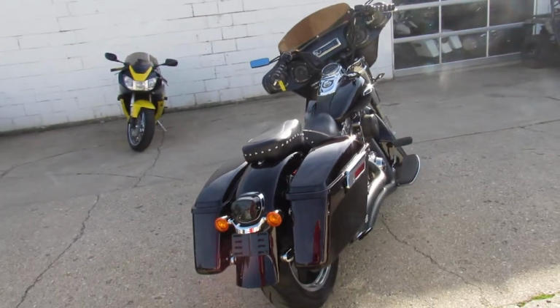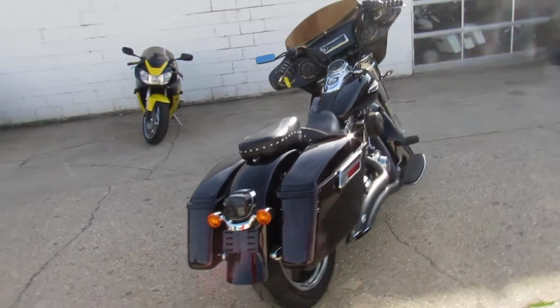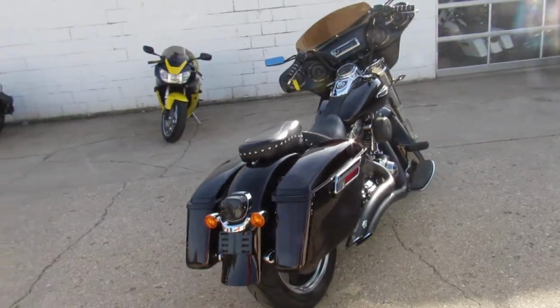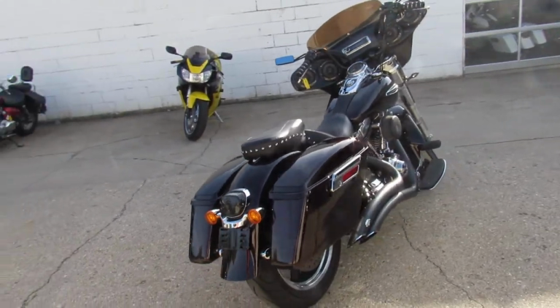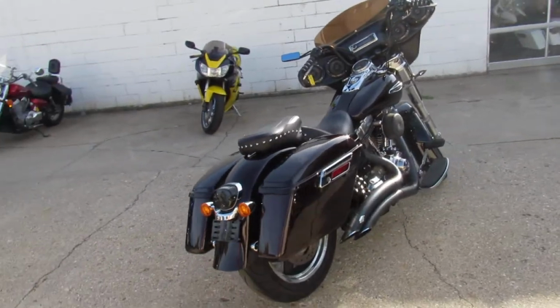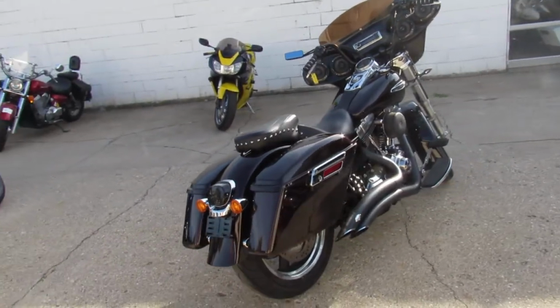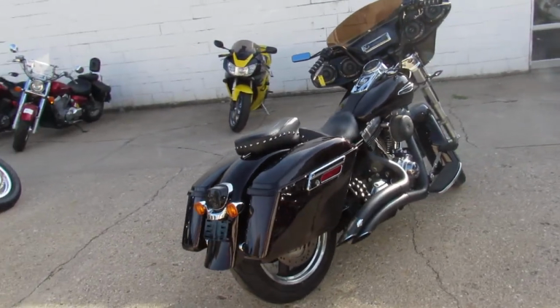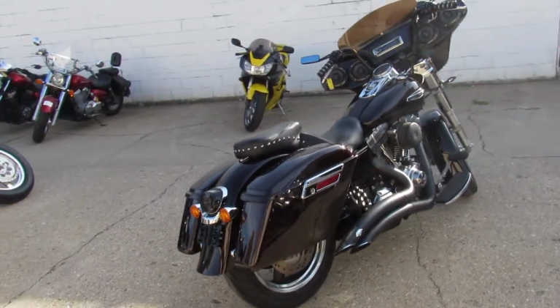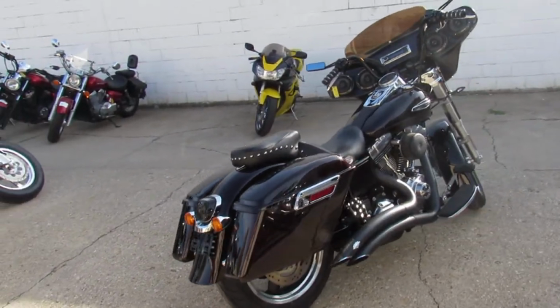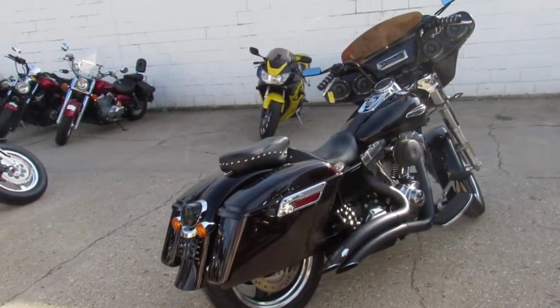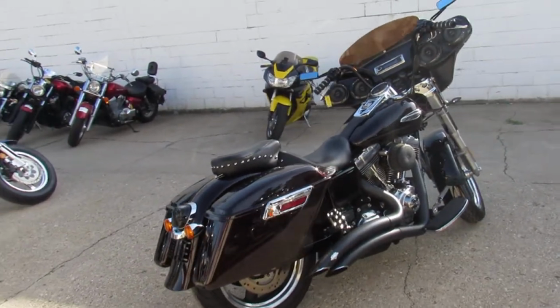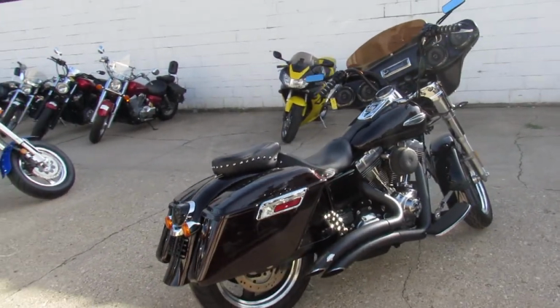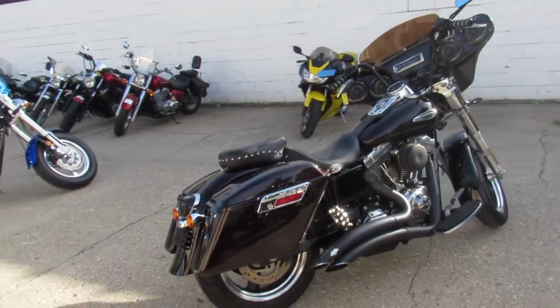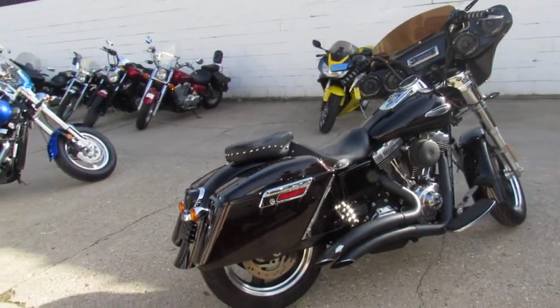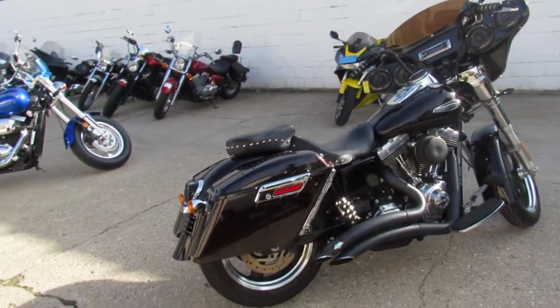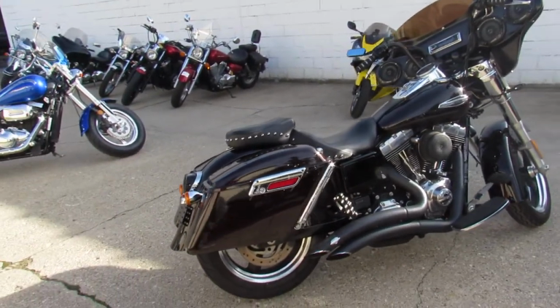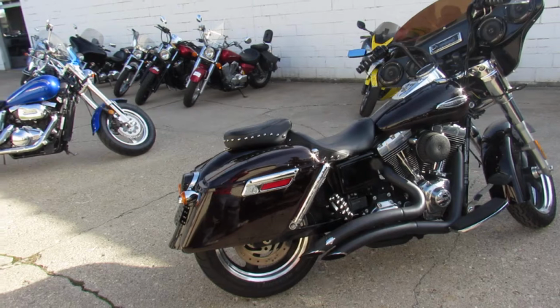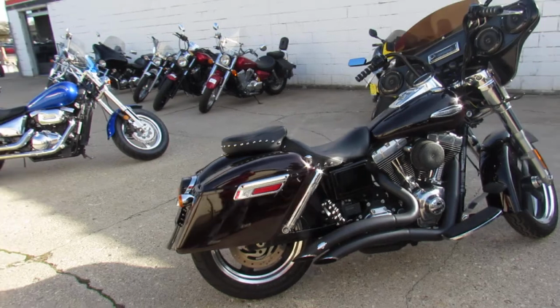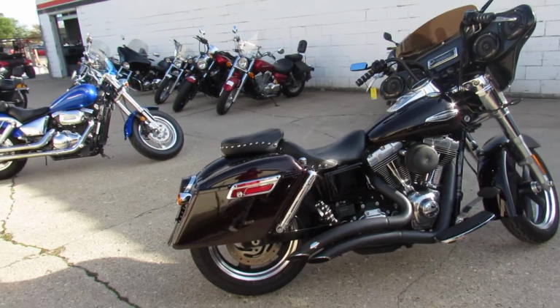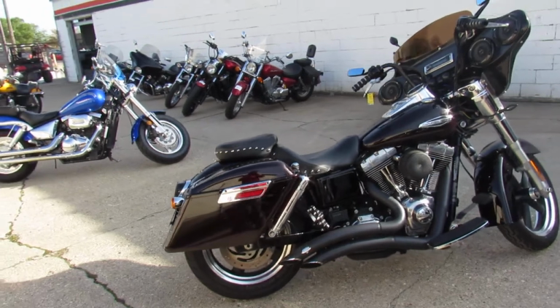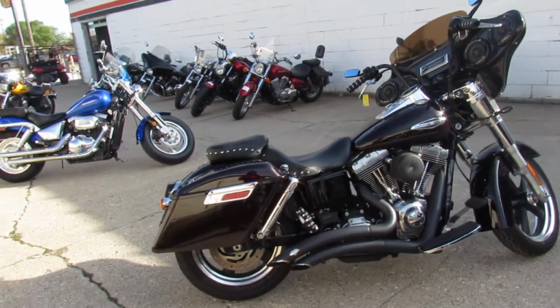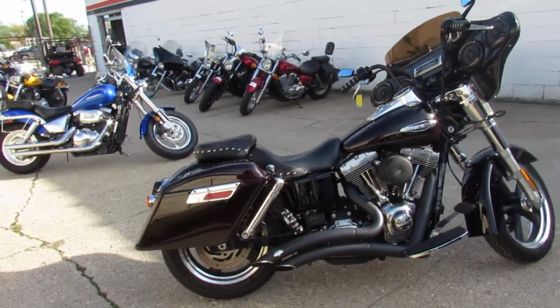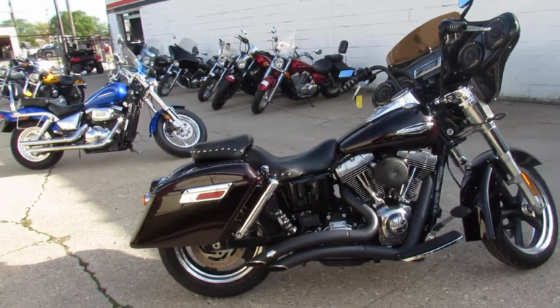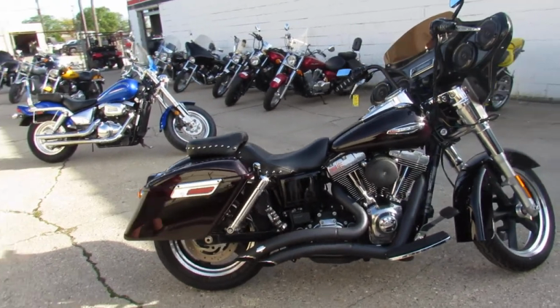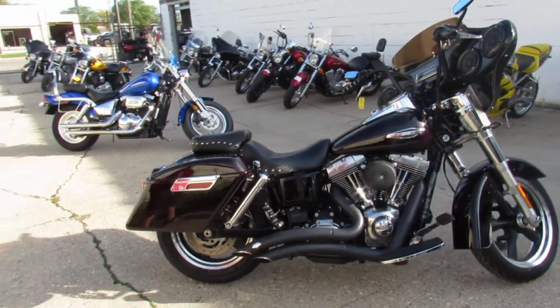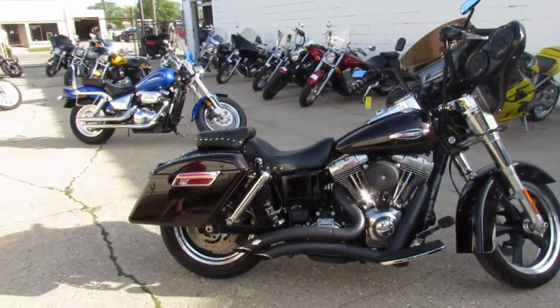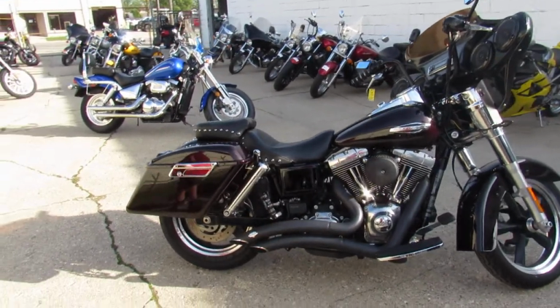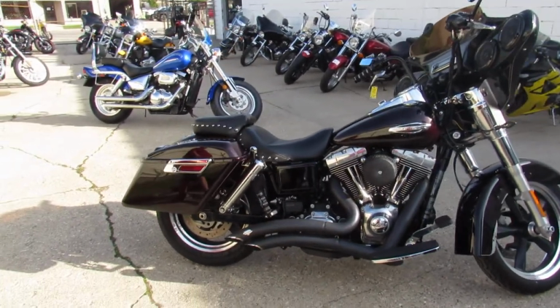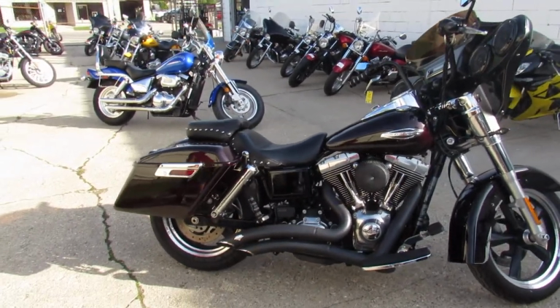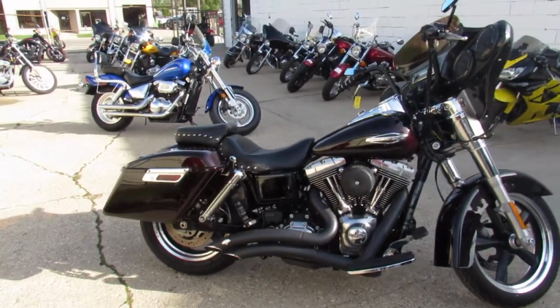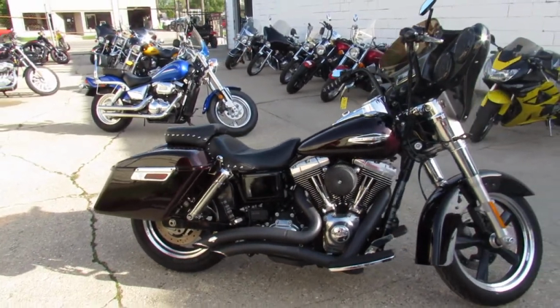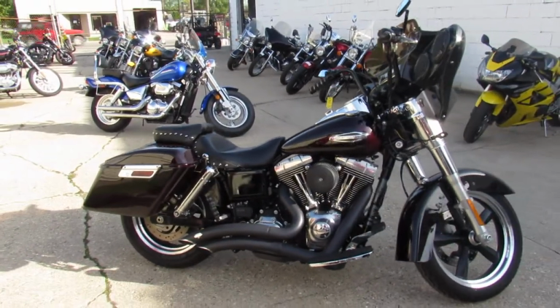Buy it with confidence. 2014 Switchback, just over 8,000 miles. Give us a call, we'll get it done — it's 810-648-9500.